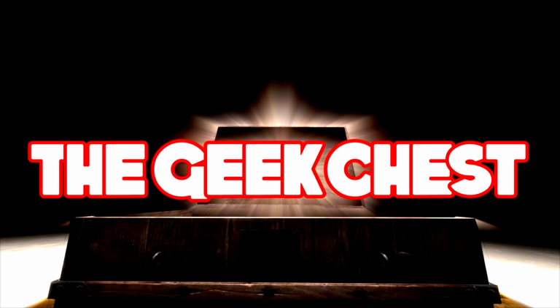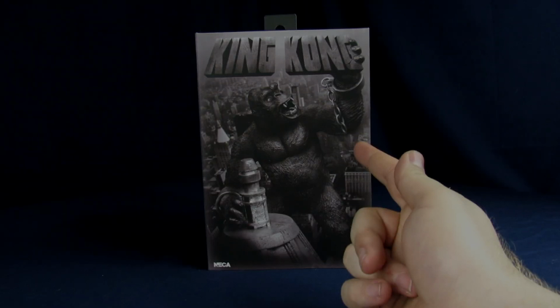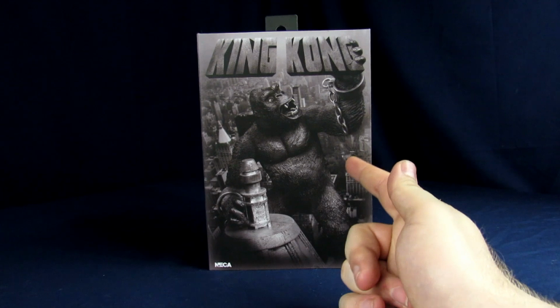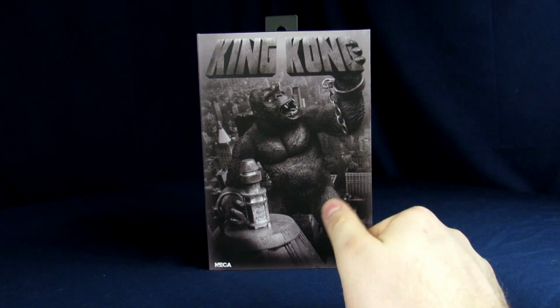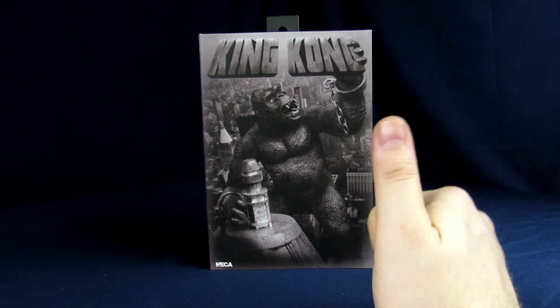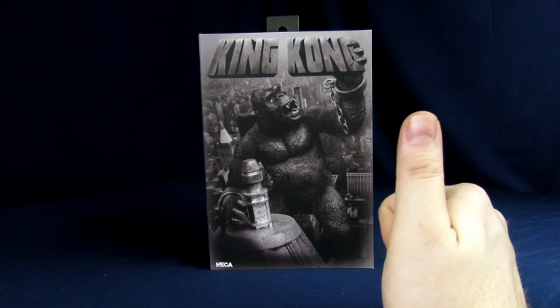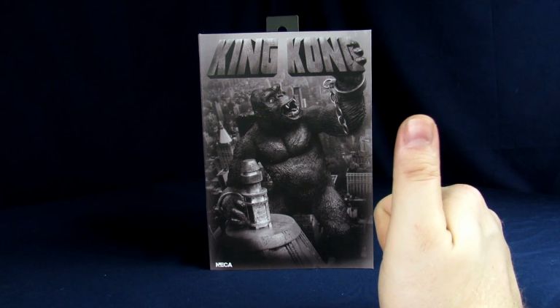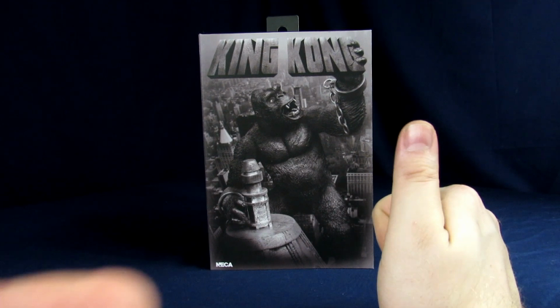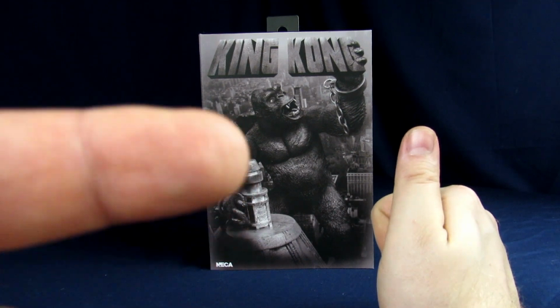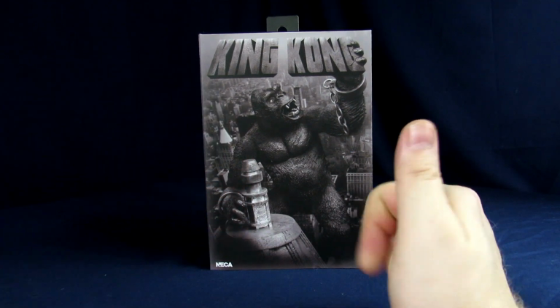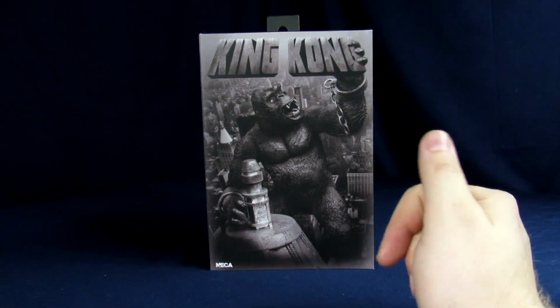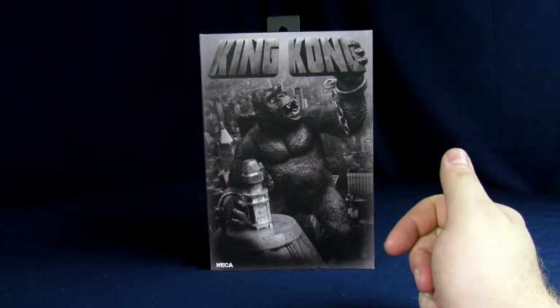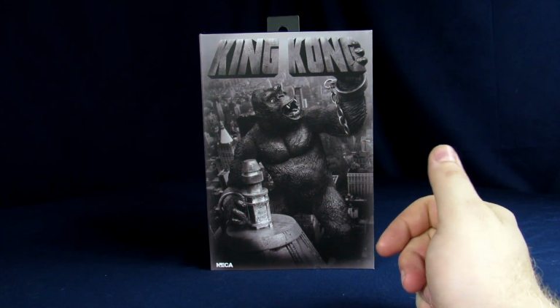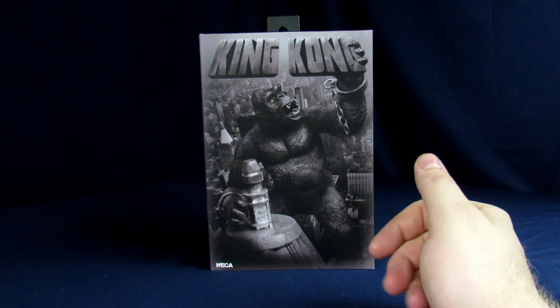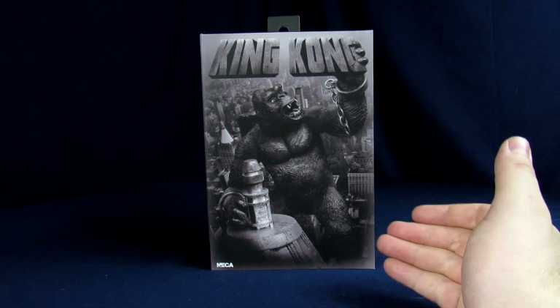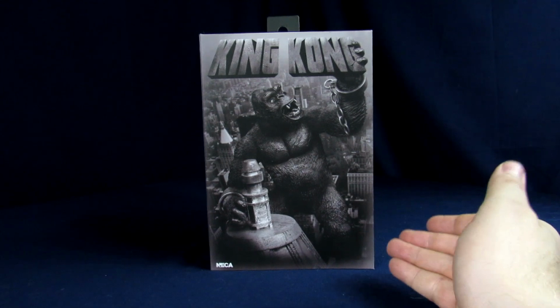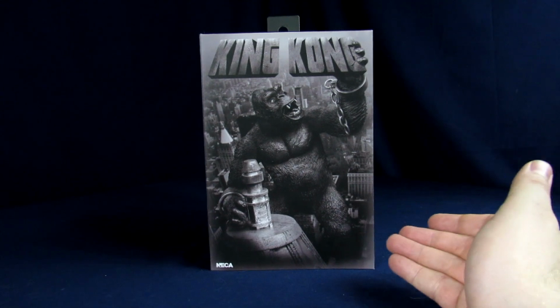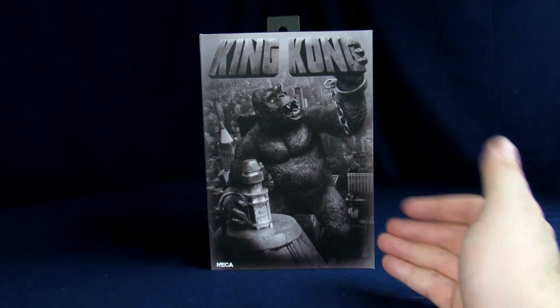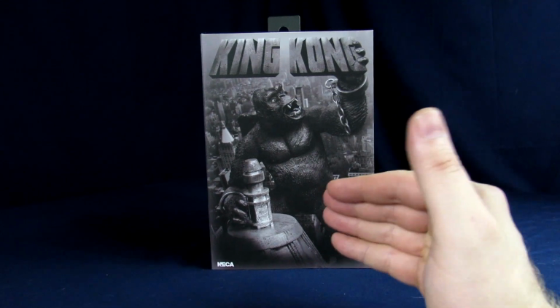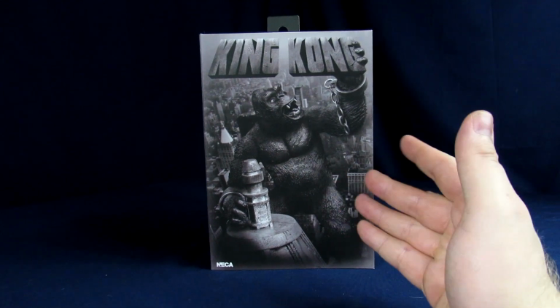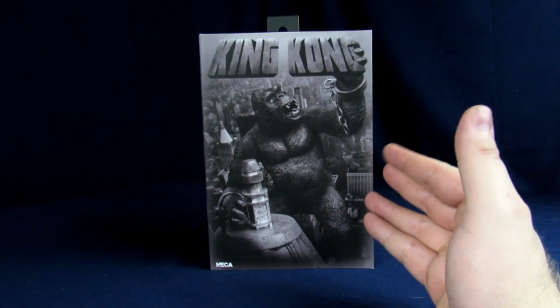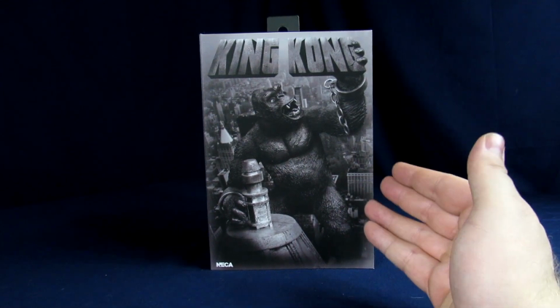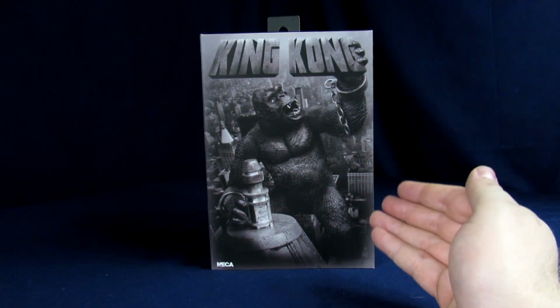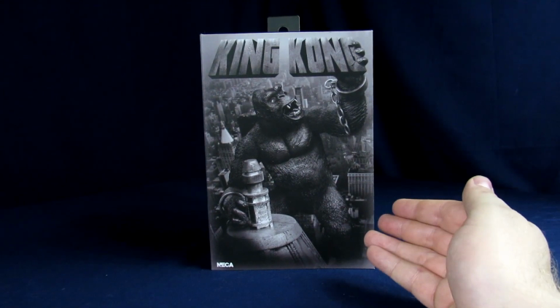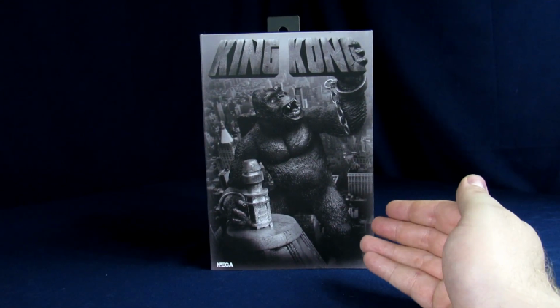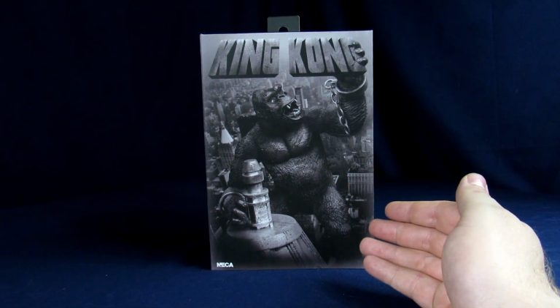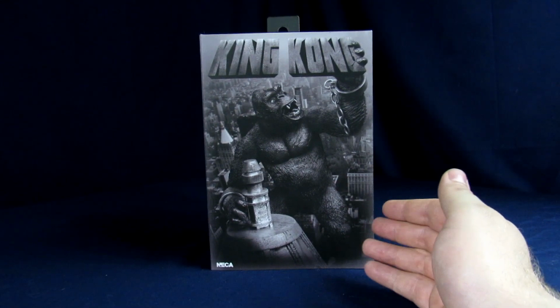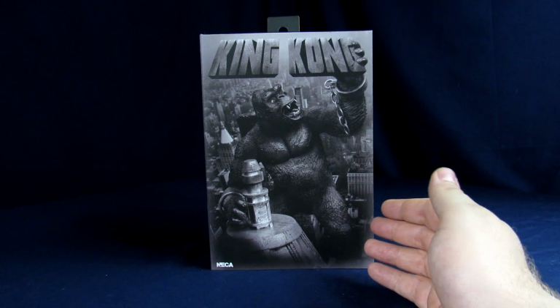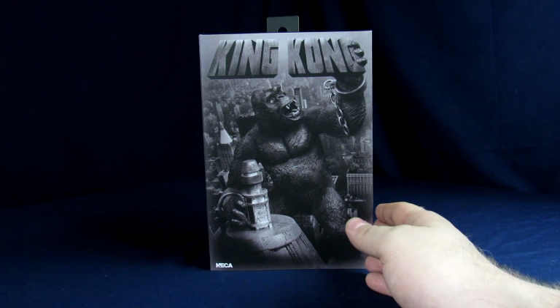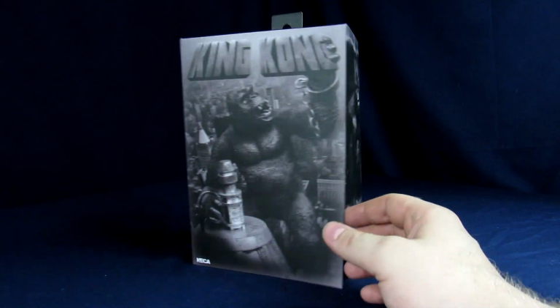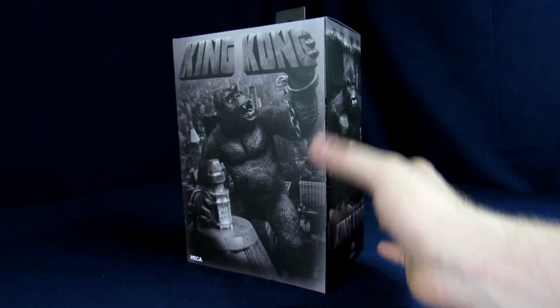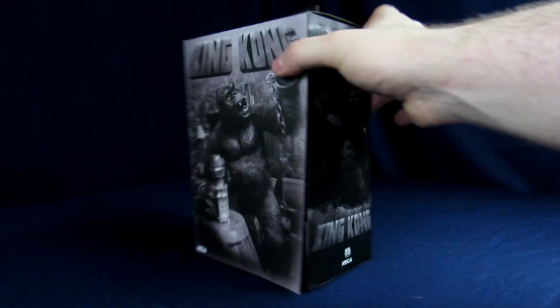Listen up, Branders, welcome to the Geek Chest. My name's Steve, my name's Ernest, and today we'll be going over the NECA King Kong. This is the fourth NECA King Kong we've got.